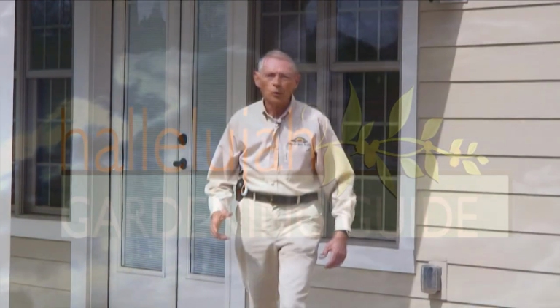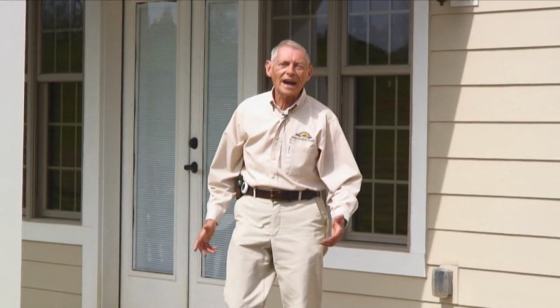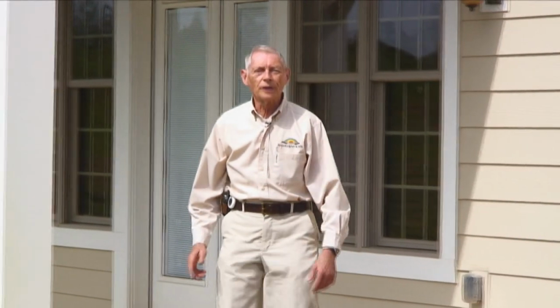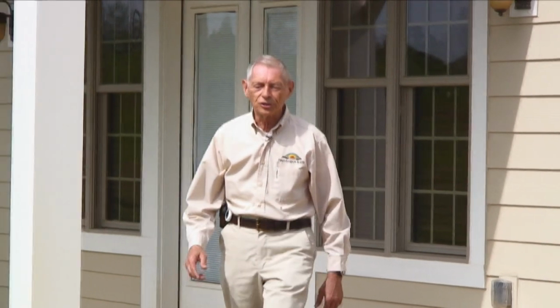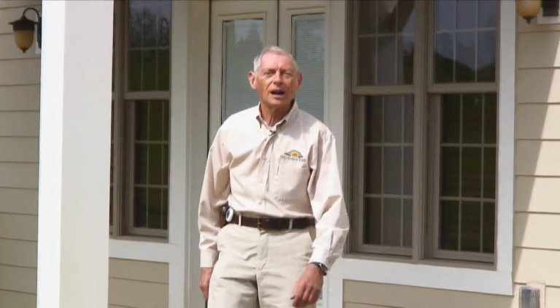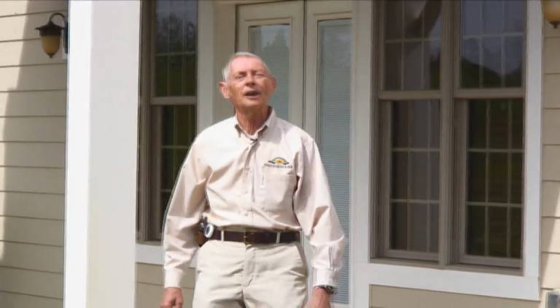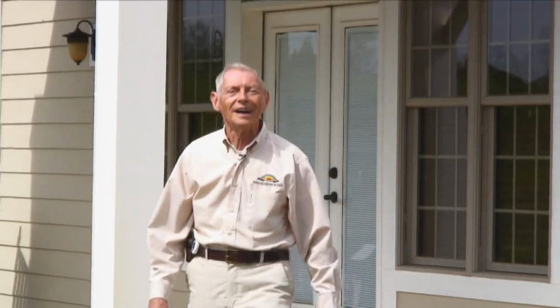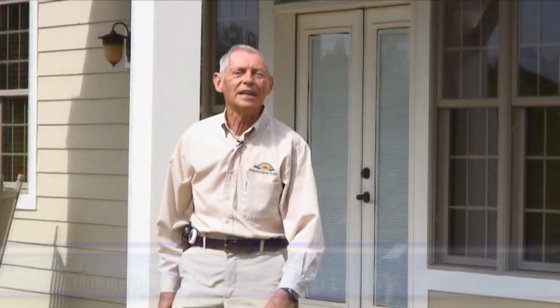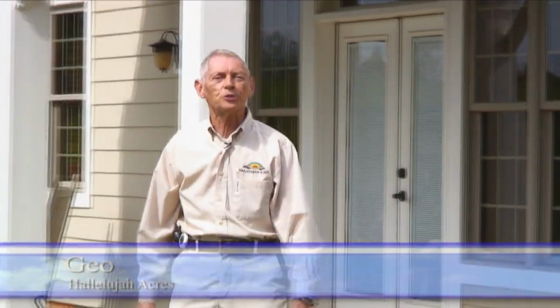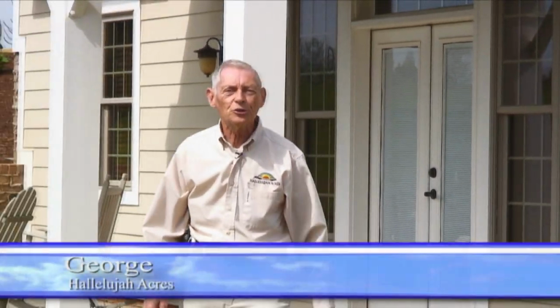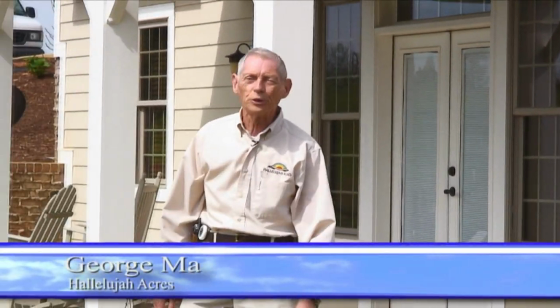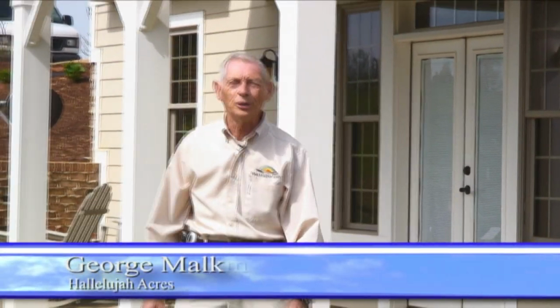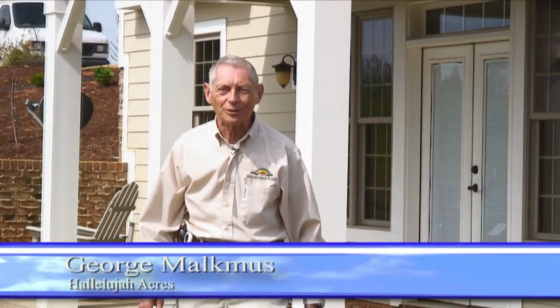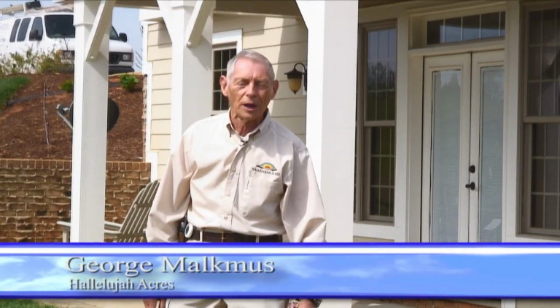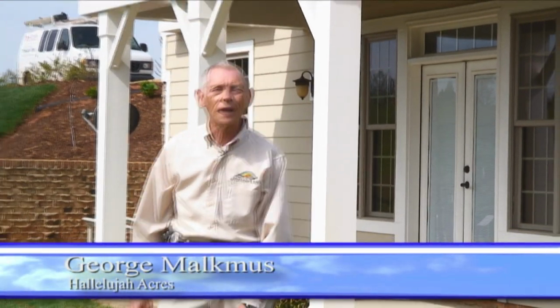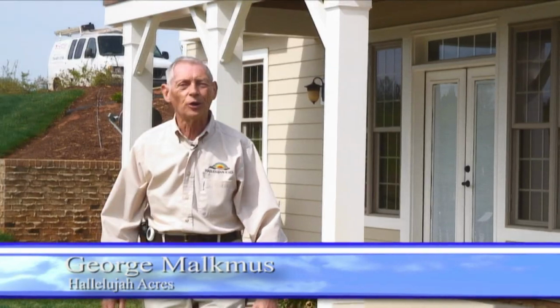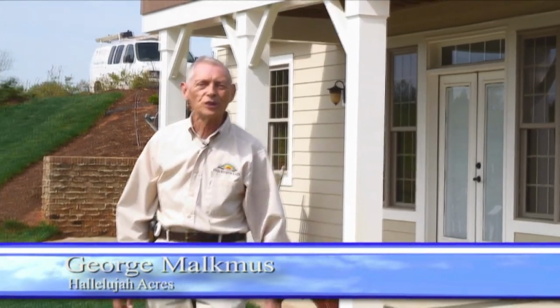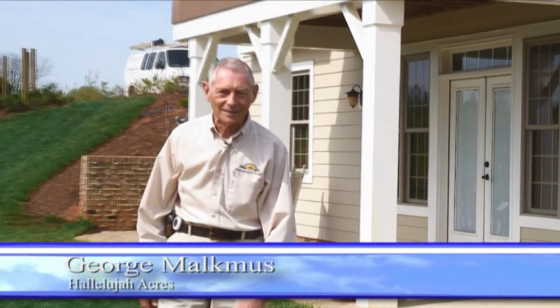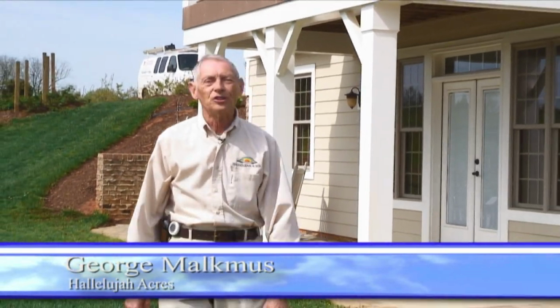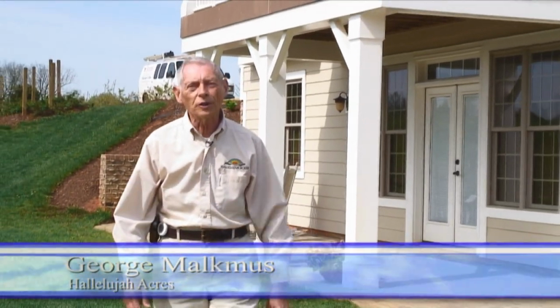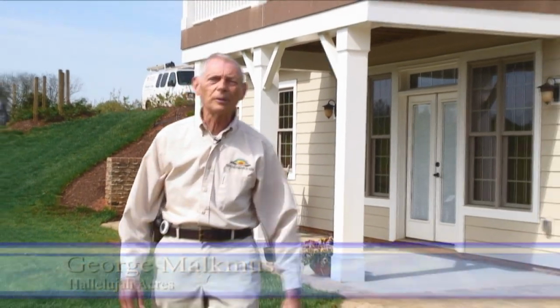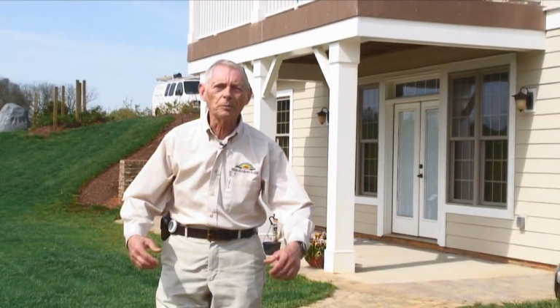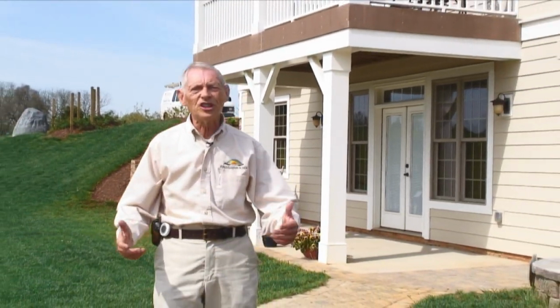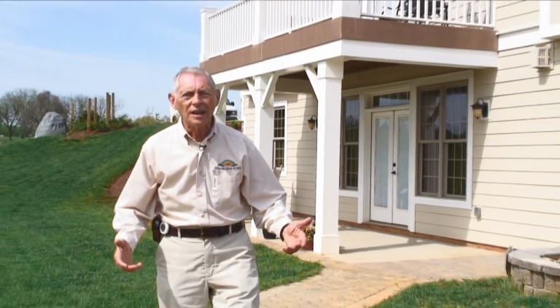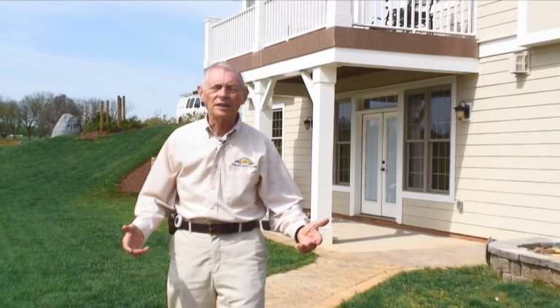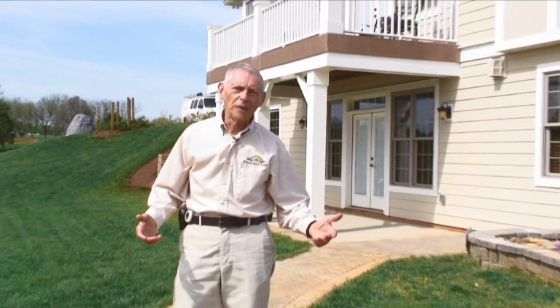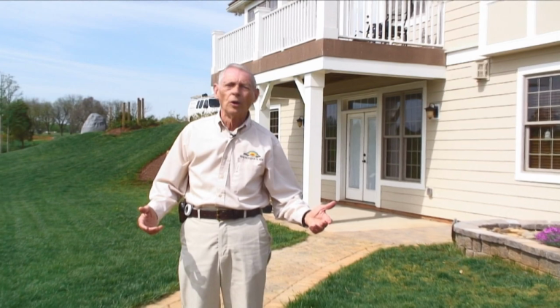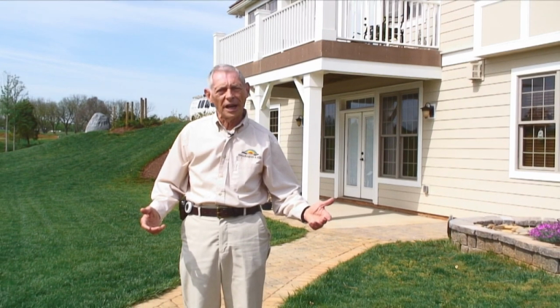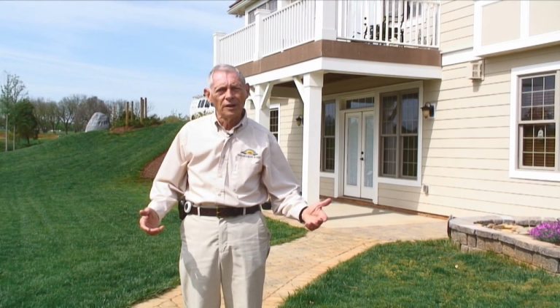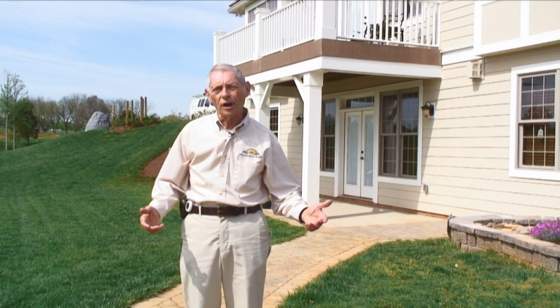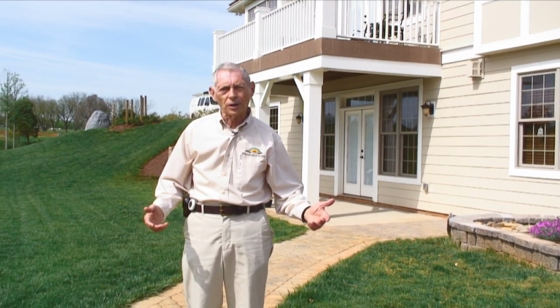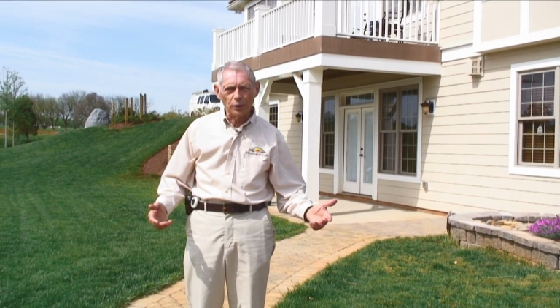Welcome back to another edition of the Hallelujah Gardening Guide. My name is George Malchmus, founder of Hallelujah Acres, and we're so glad you joined us once again. Today we're going to talk about how to plant seed in that garden bed or planter that we talked about last week.